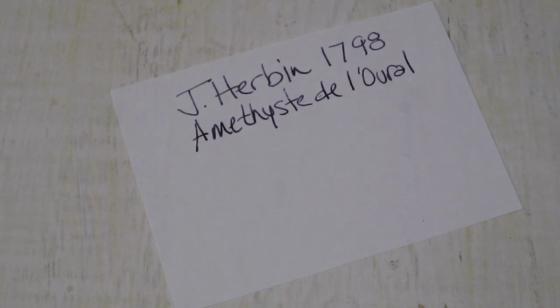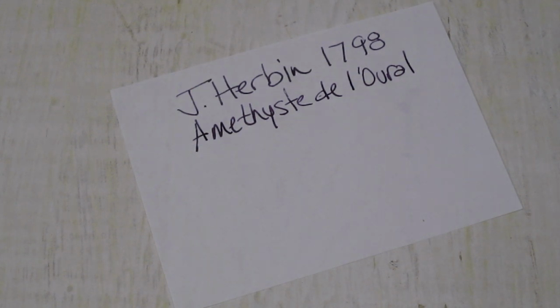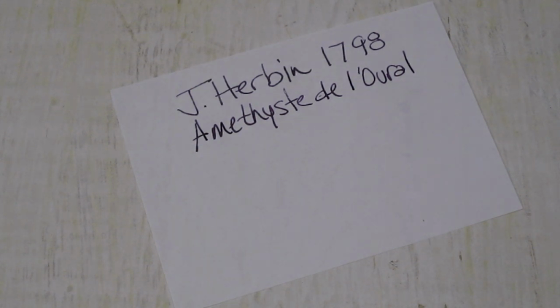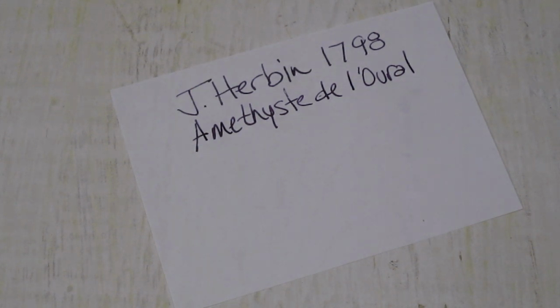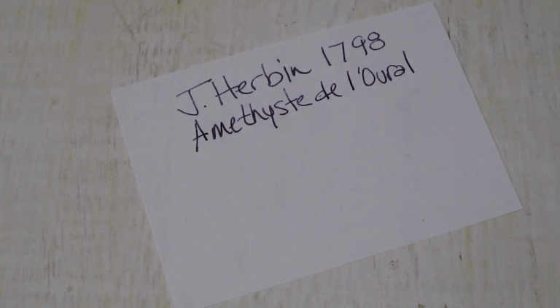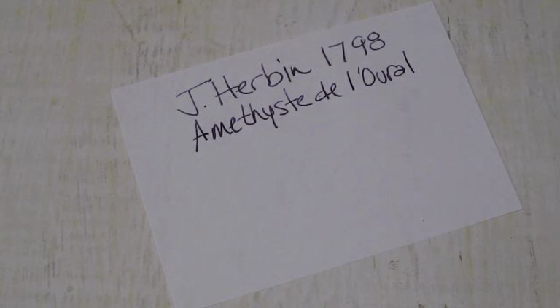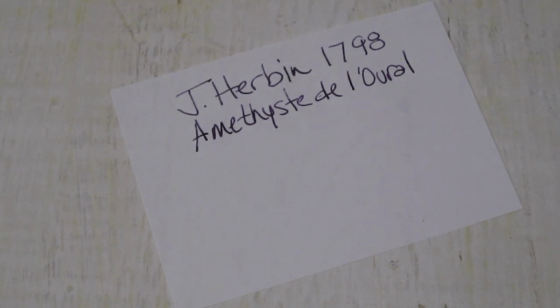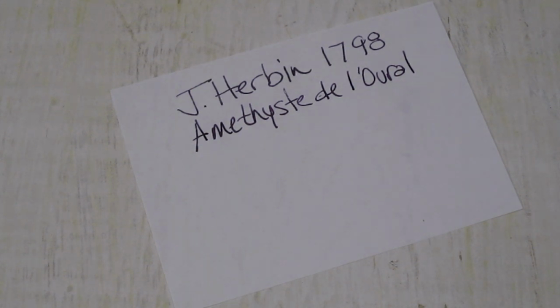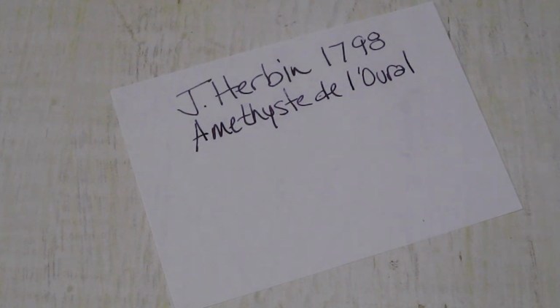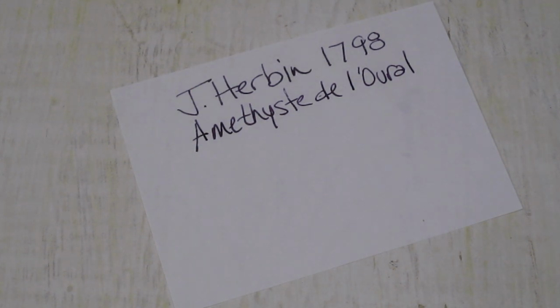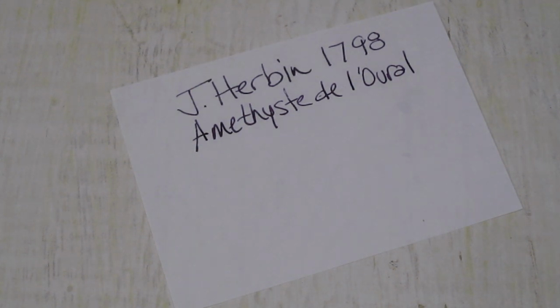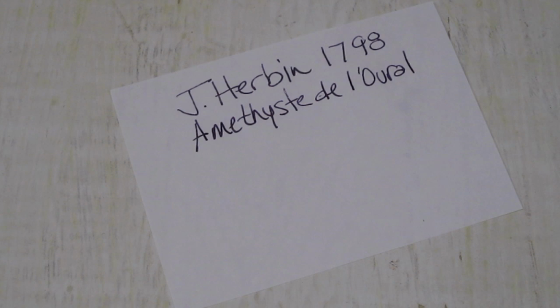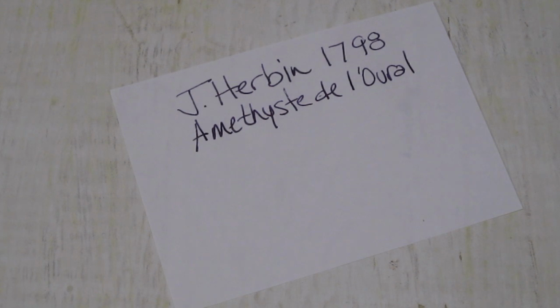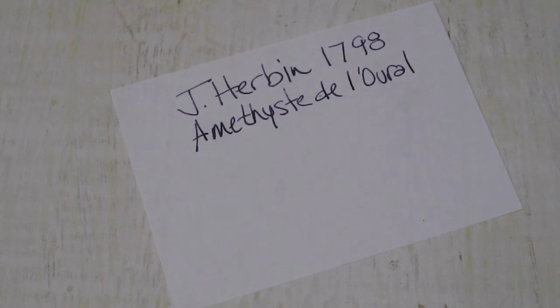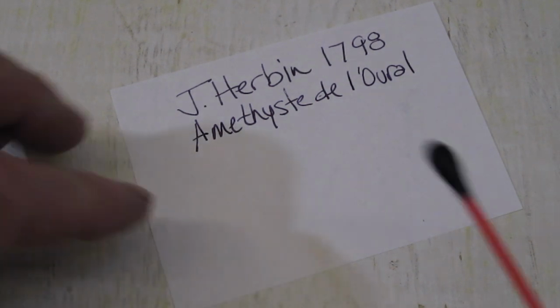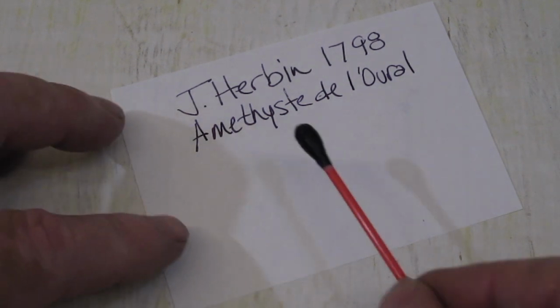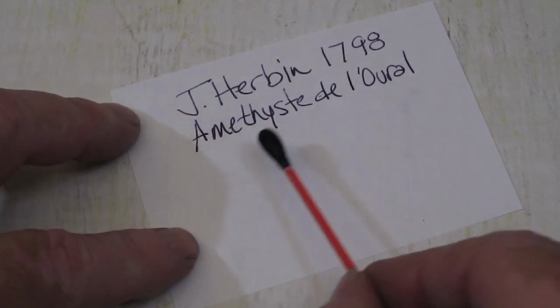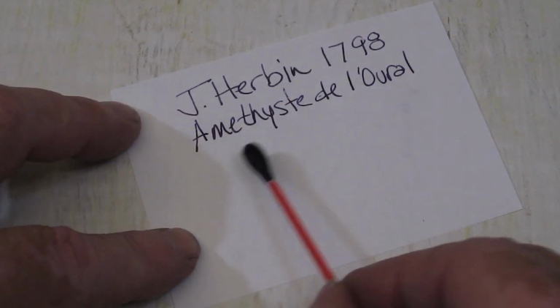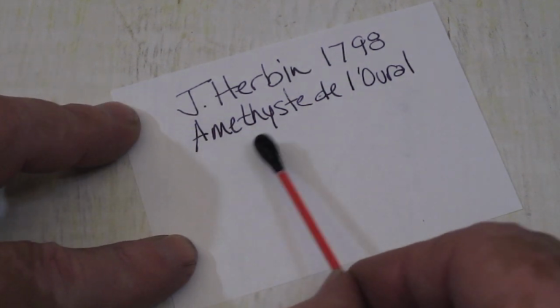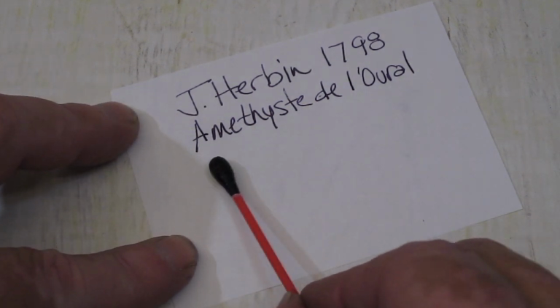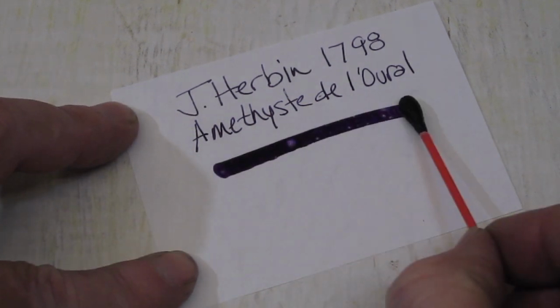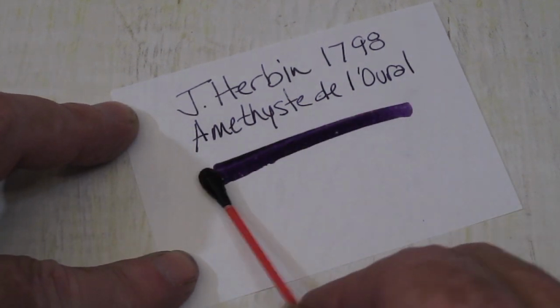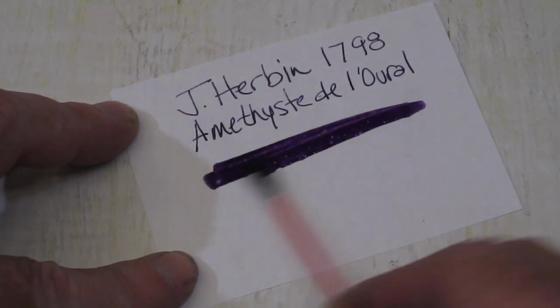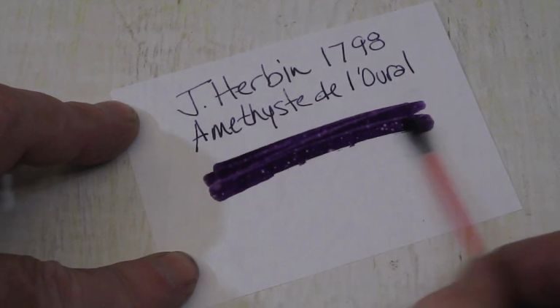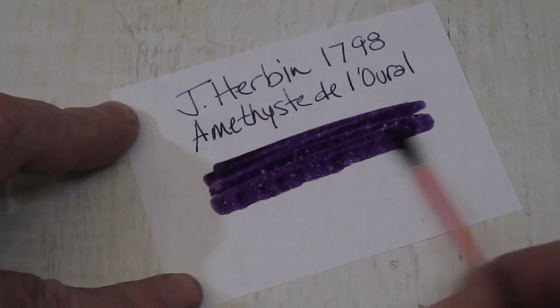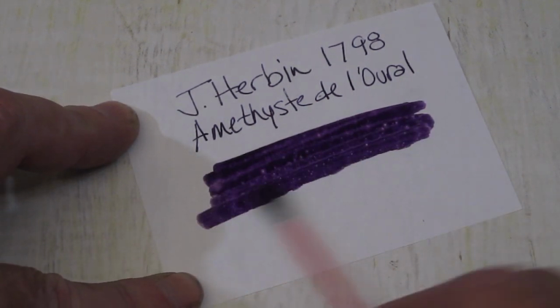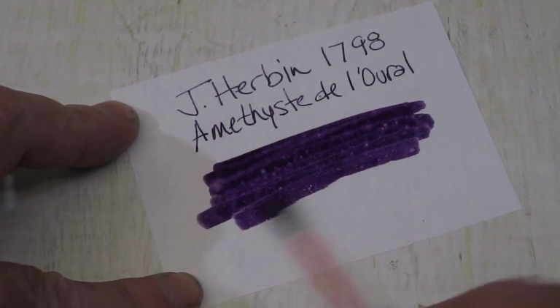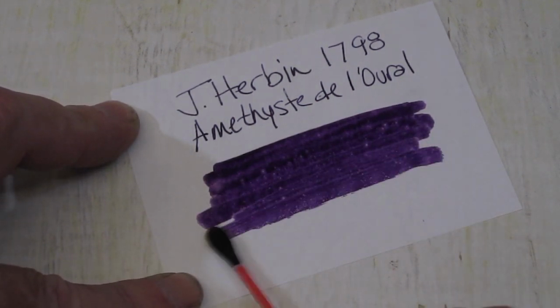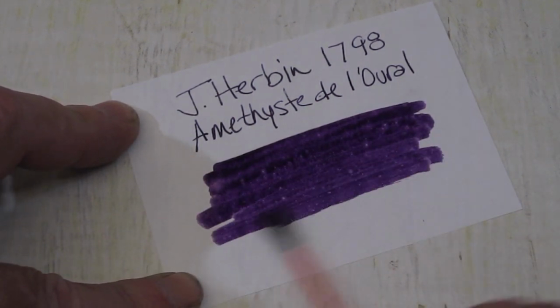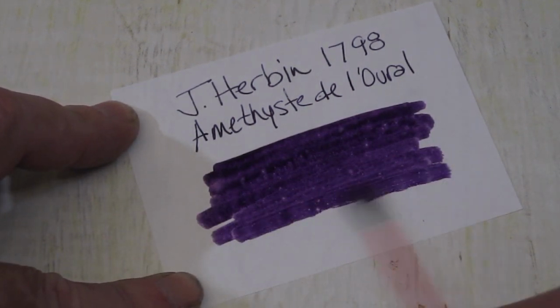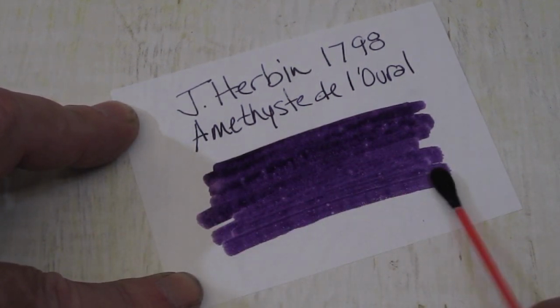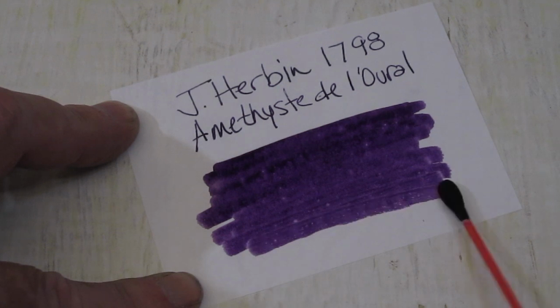We'll do a quick swab. These do shimmer silver. Let's see if we can get some of that here — beautiful purple.